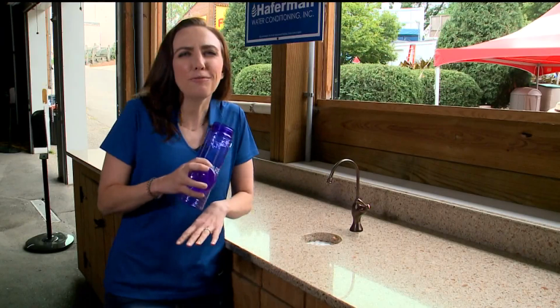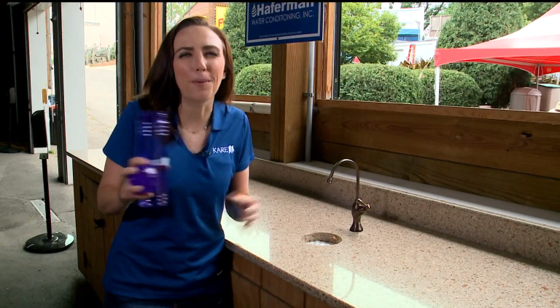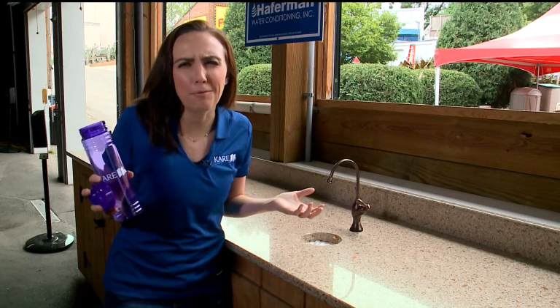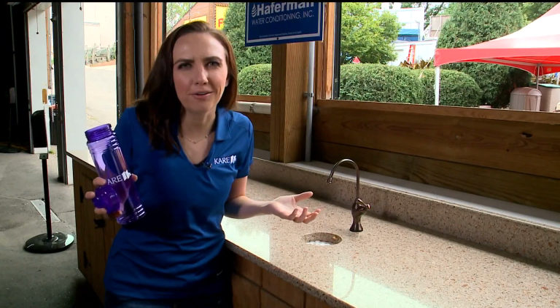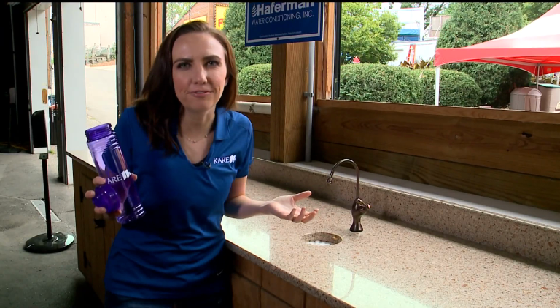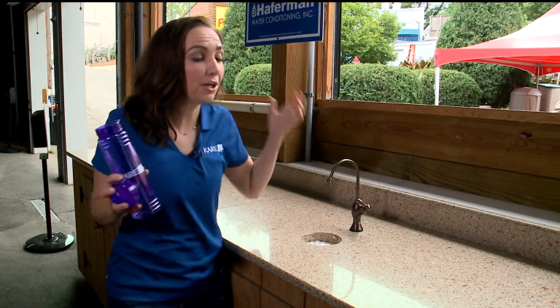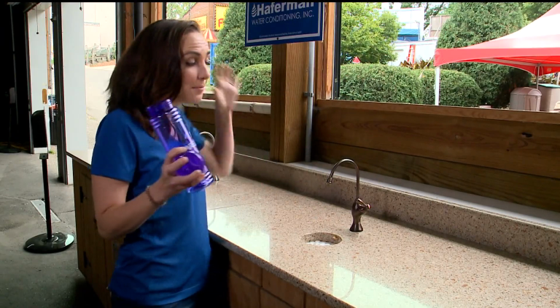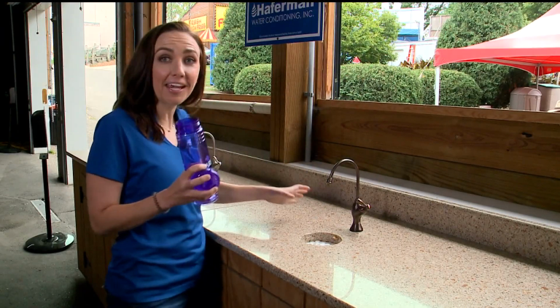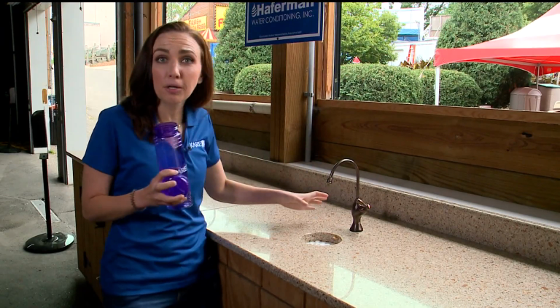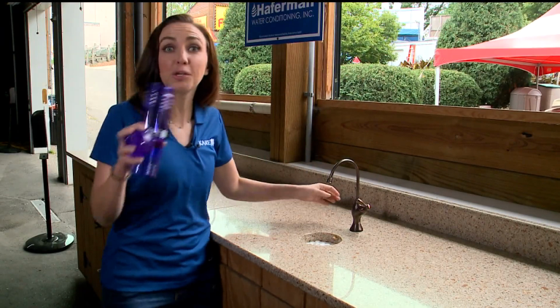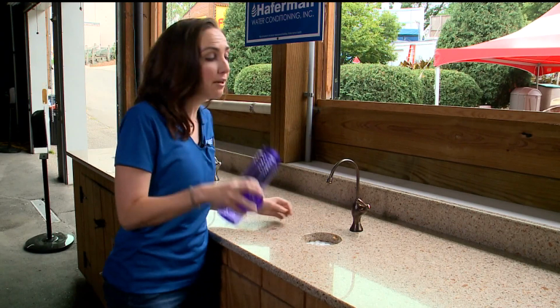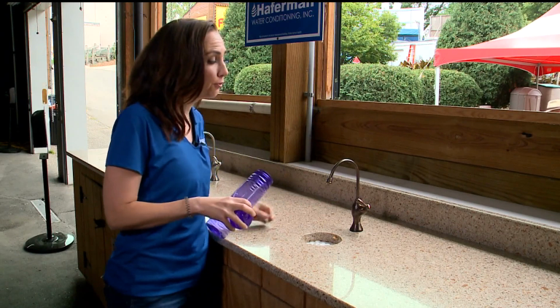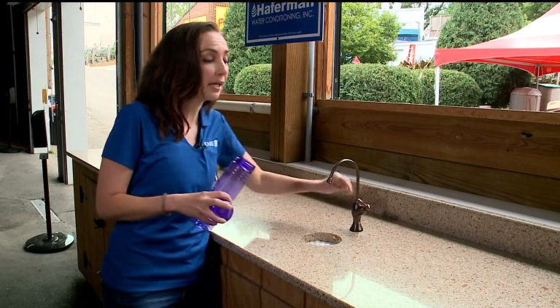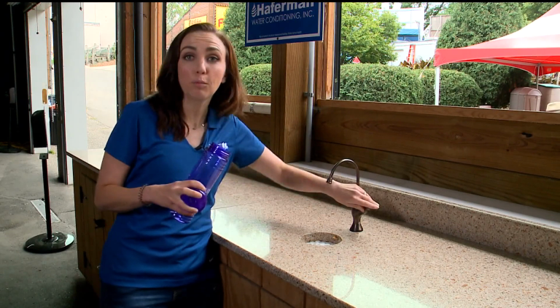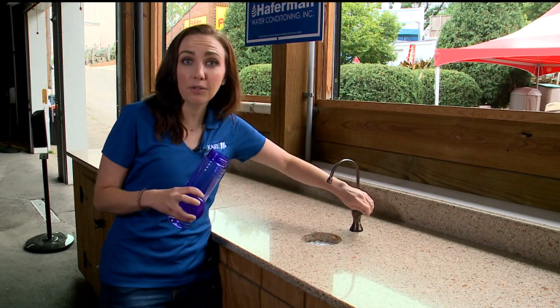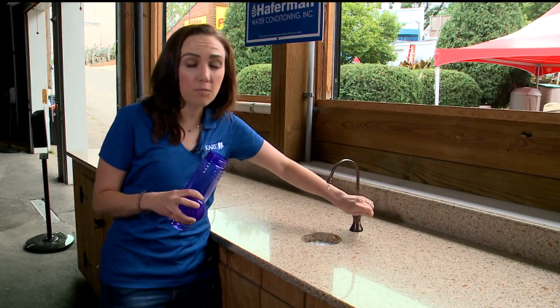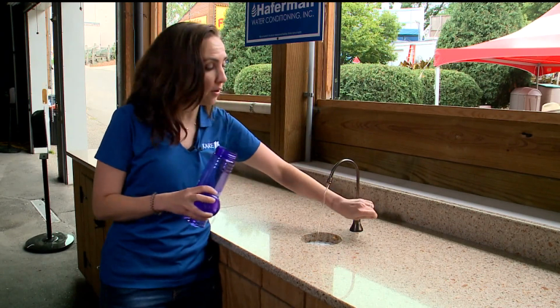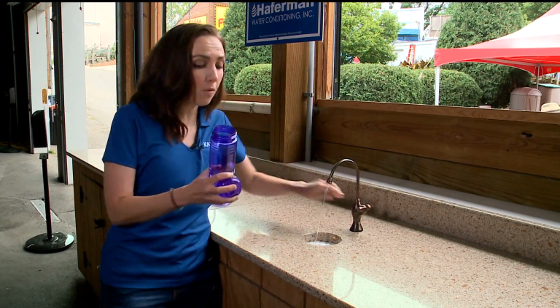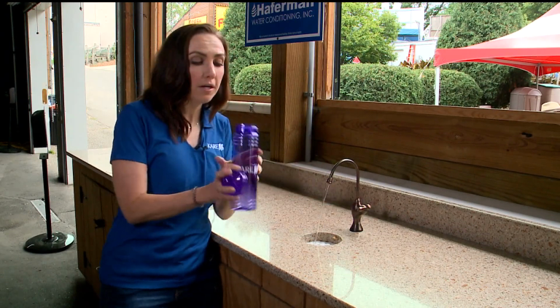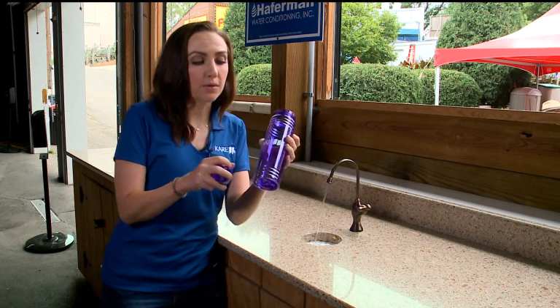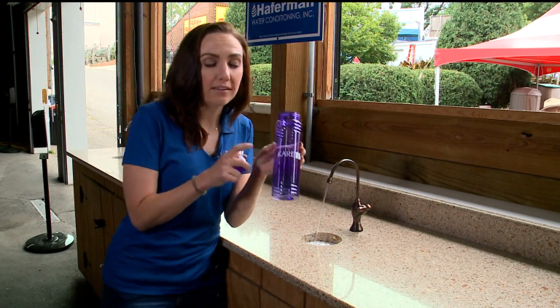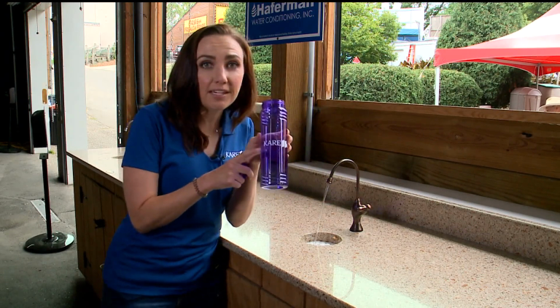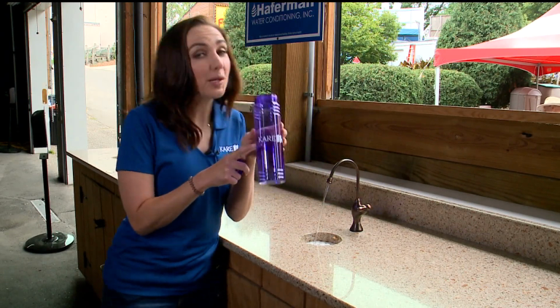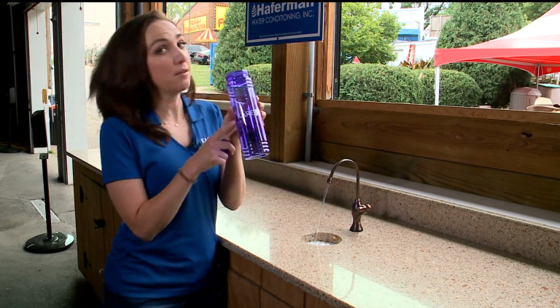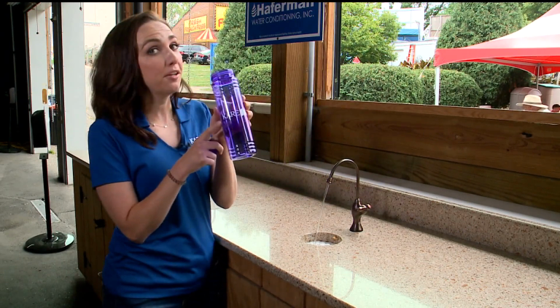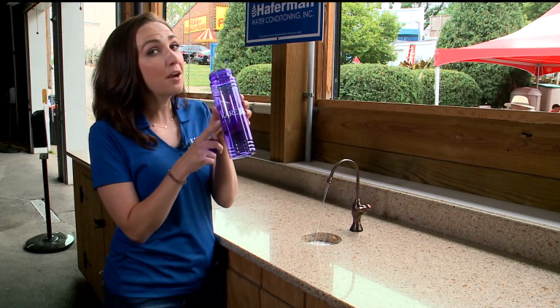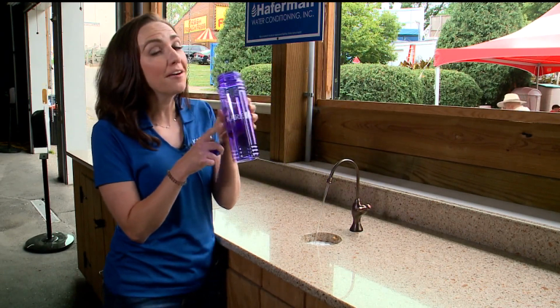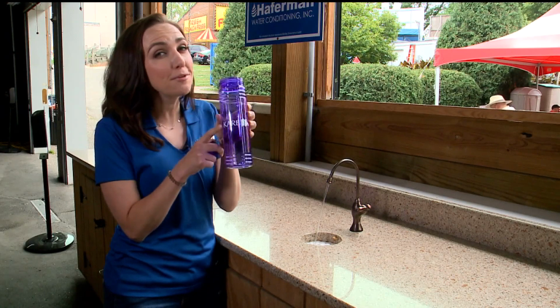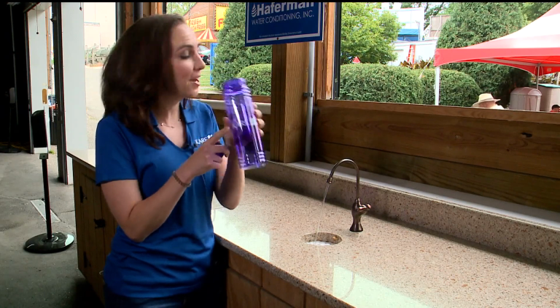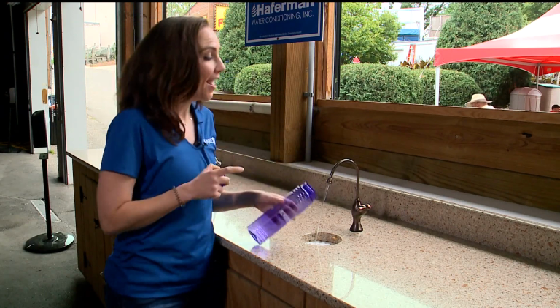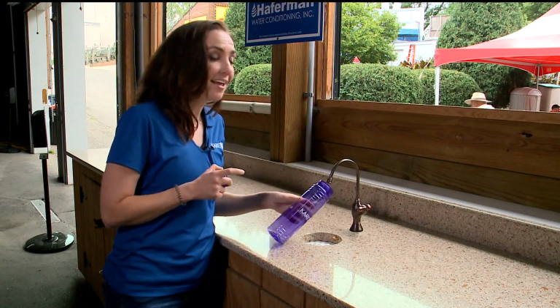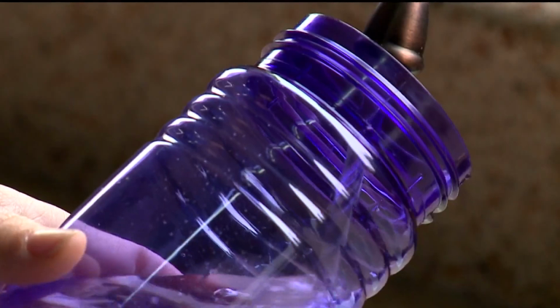Never buy water at the fair. Come to the Care Barn — you can get it for free. Bring your own bottle or you can get these. They hand them out at the Care Barn every morning at 10:30.